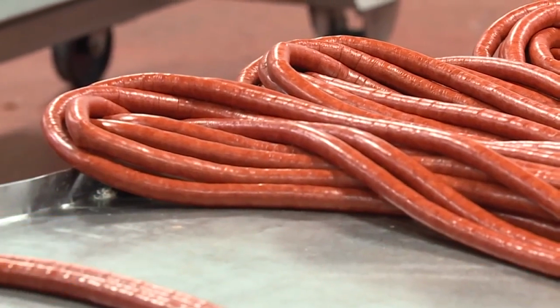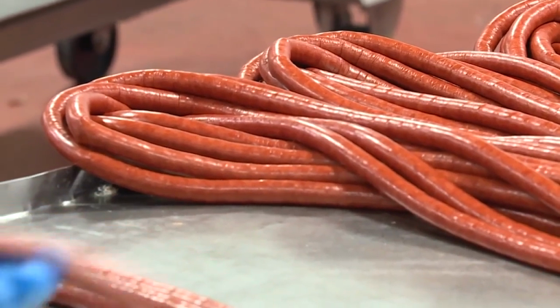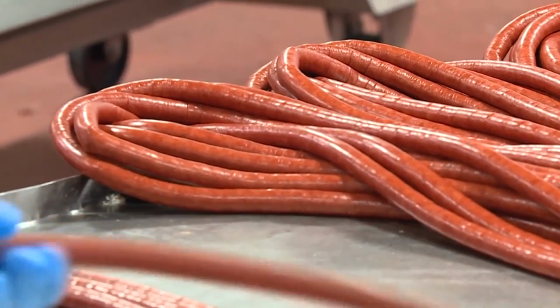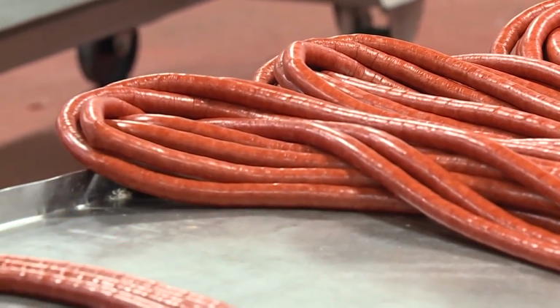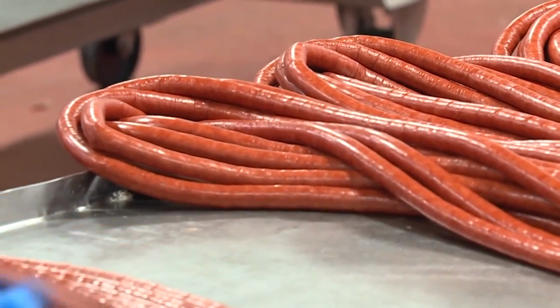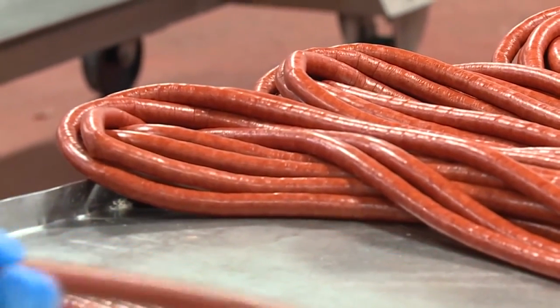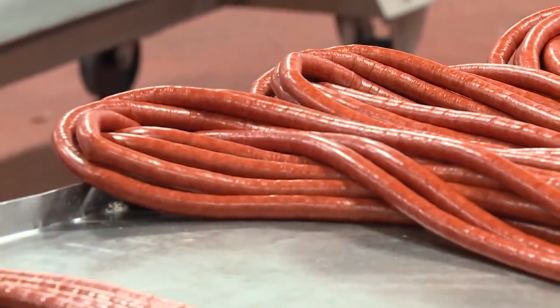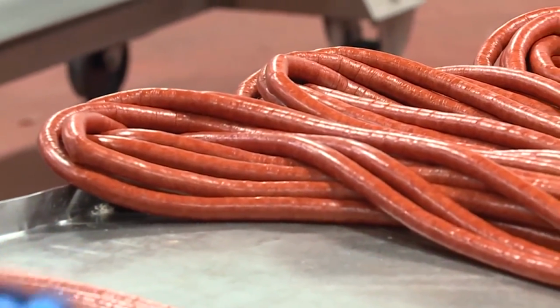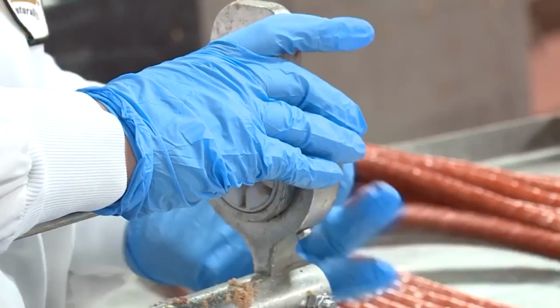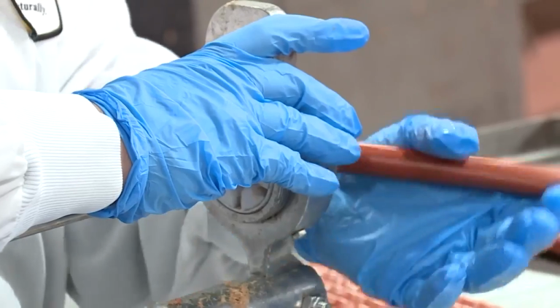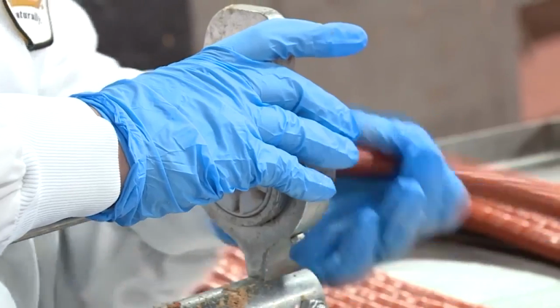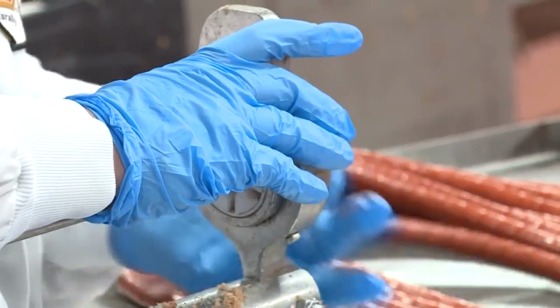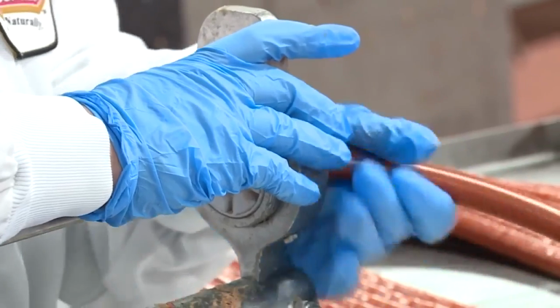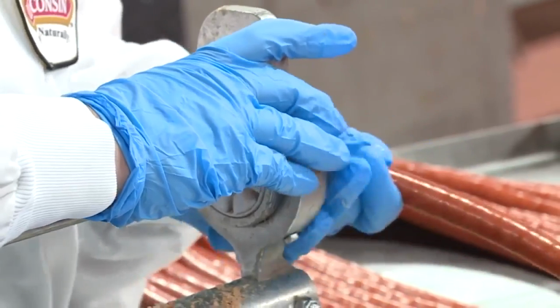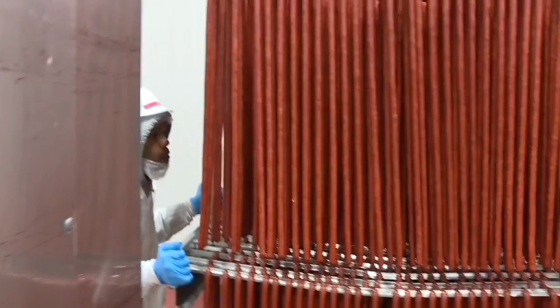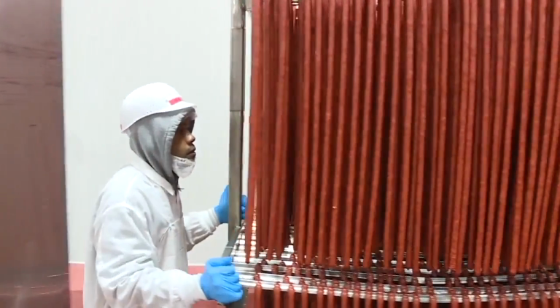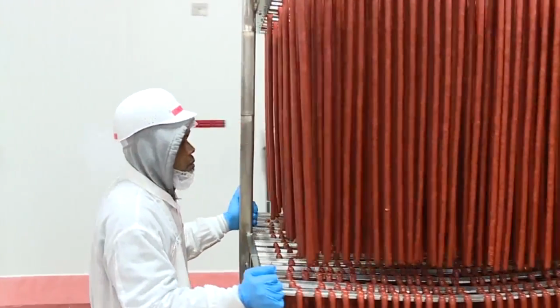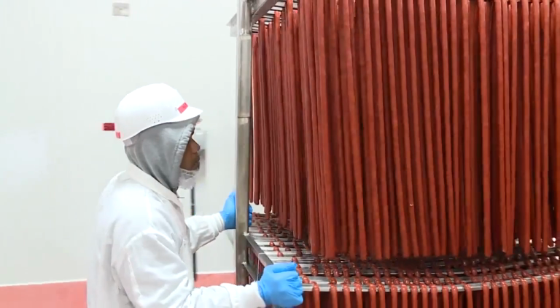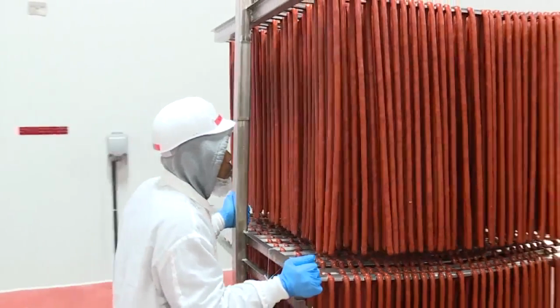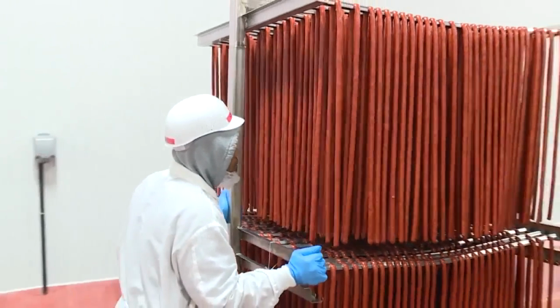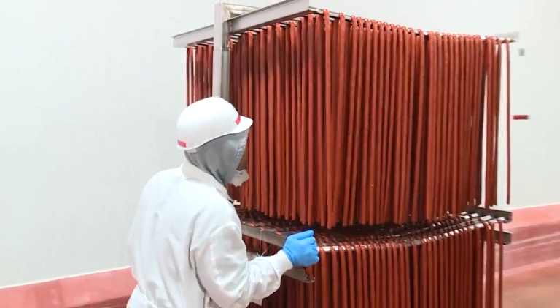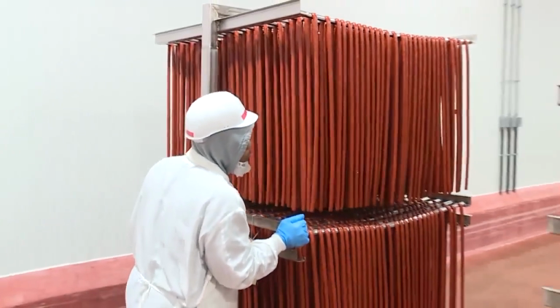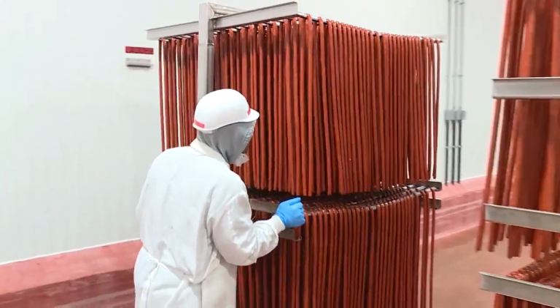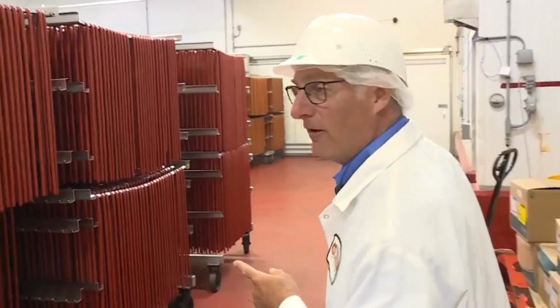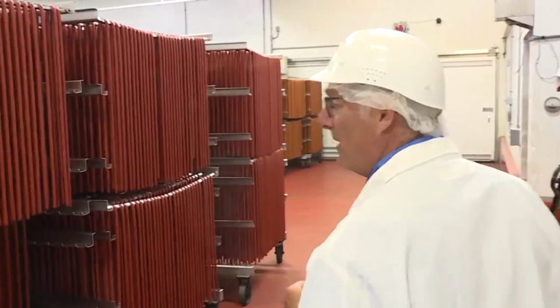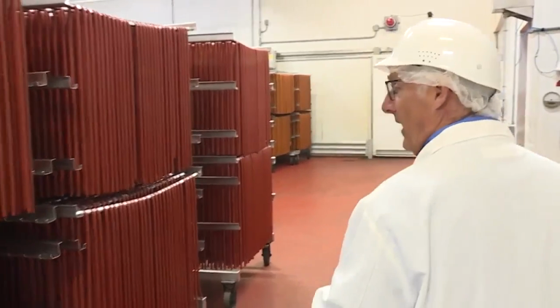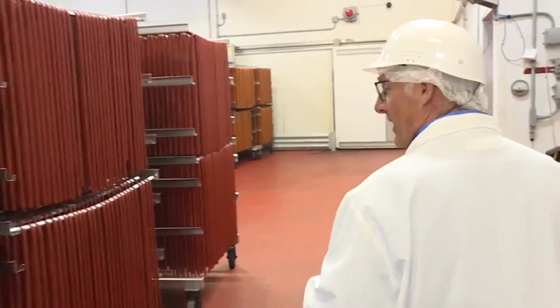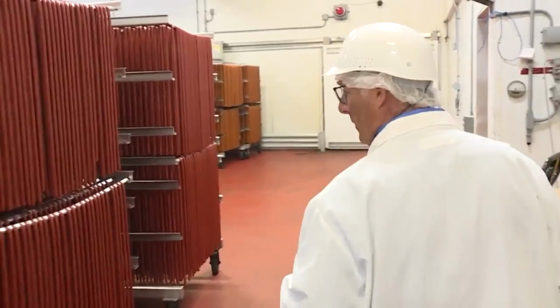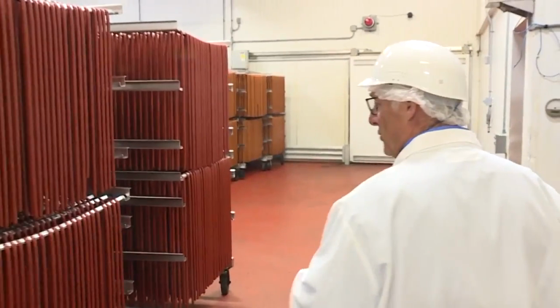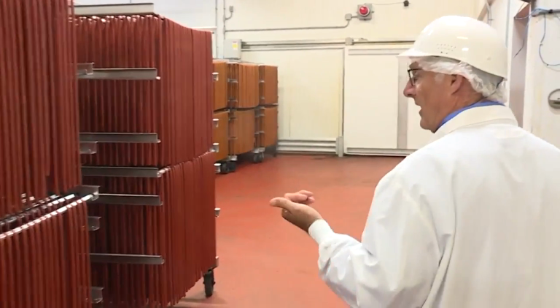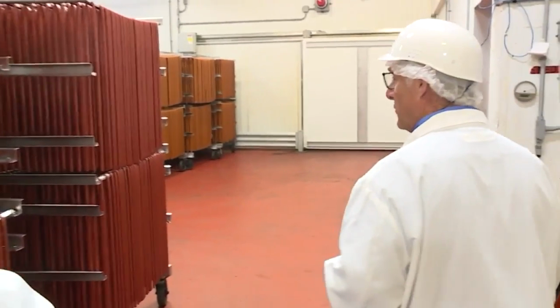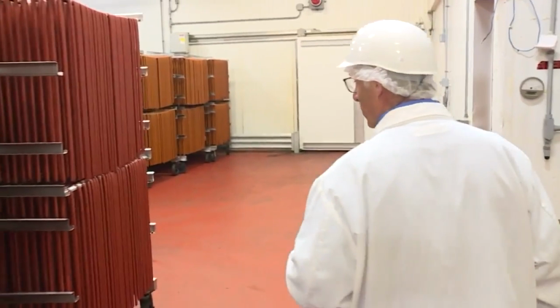There's a lot to it. That's what makes it so interesting. It's not made by machines, it's made by people. This is all just freshly stuffed, and we're going to be pushing it into the oven shortly.